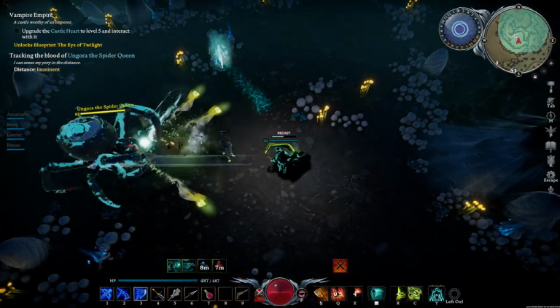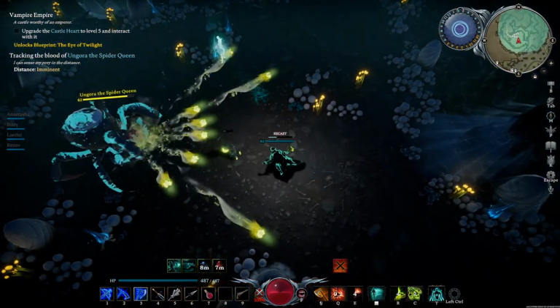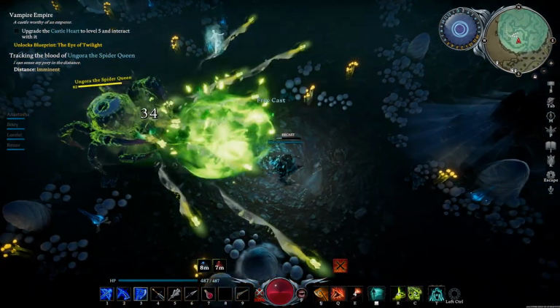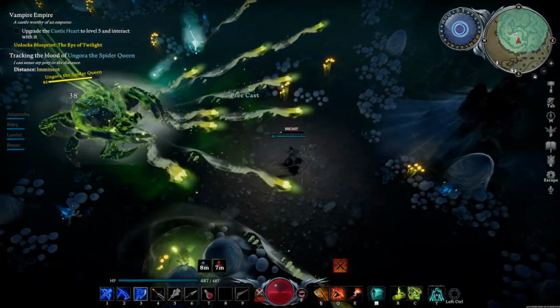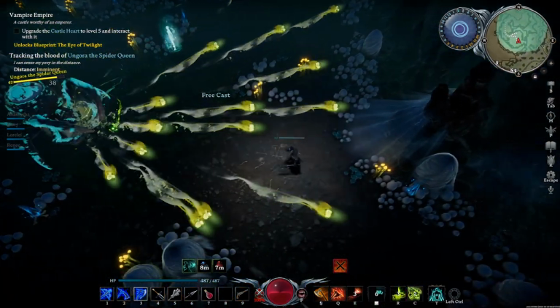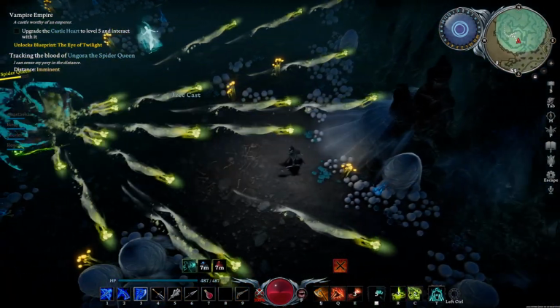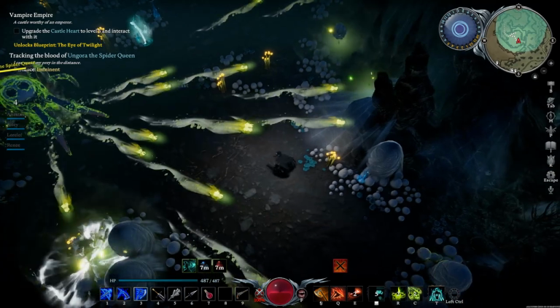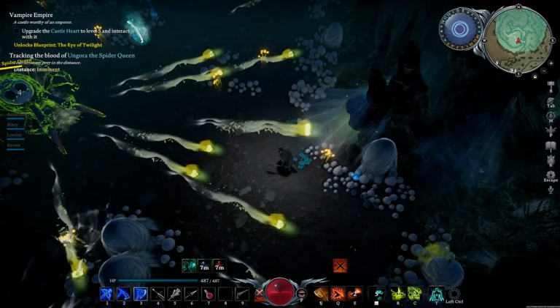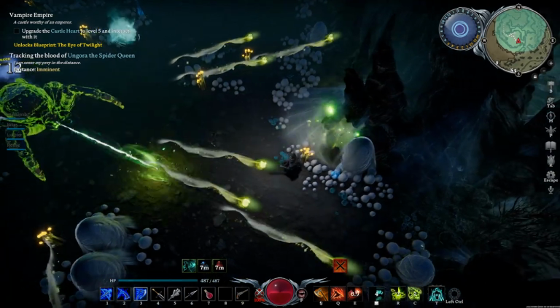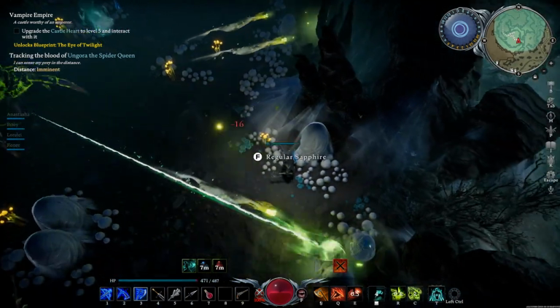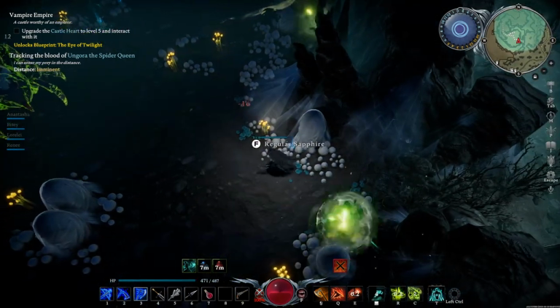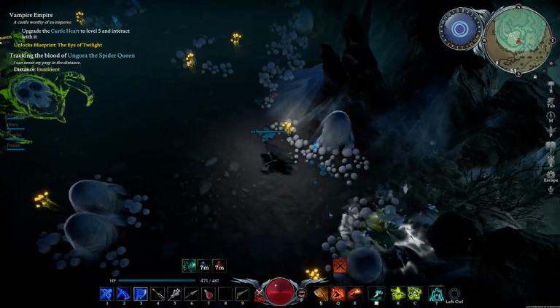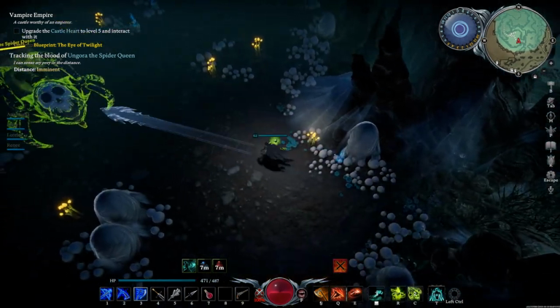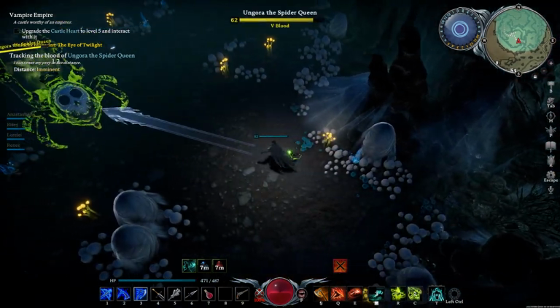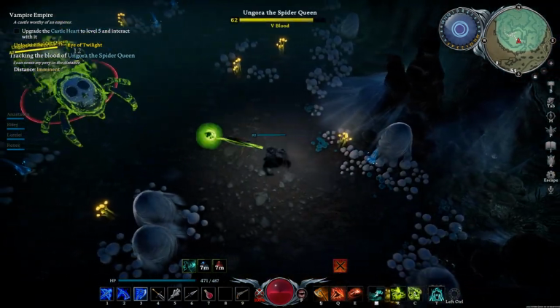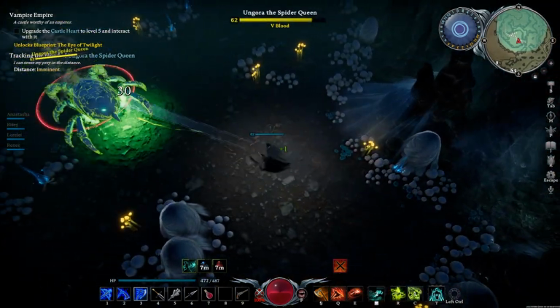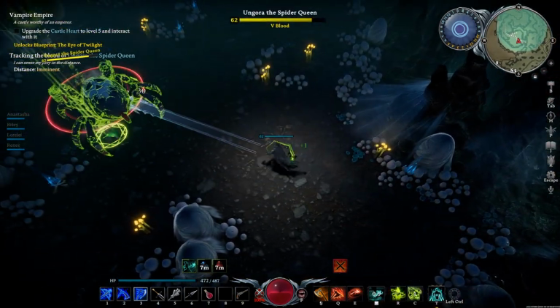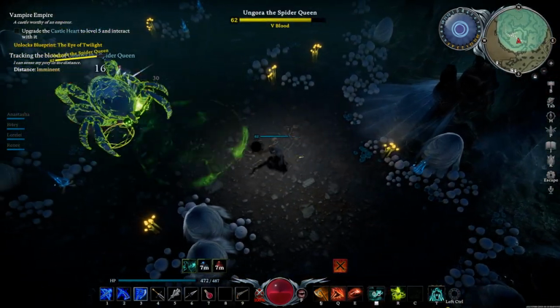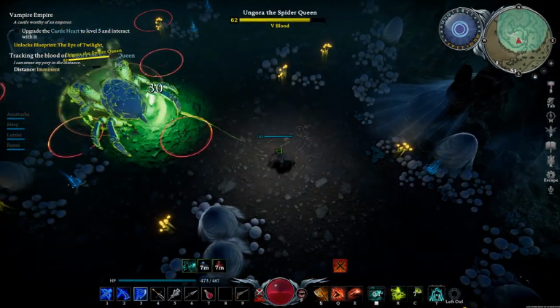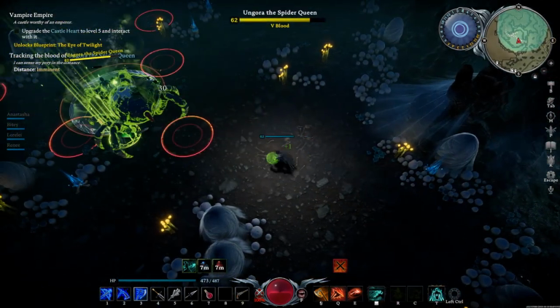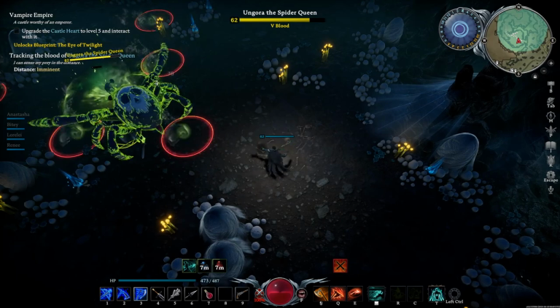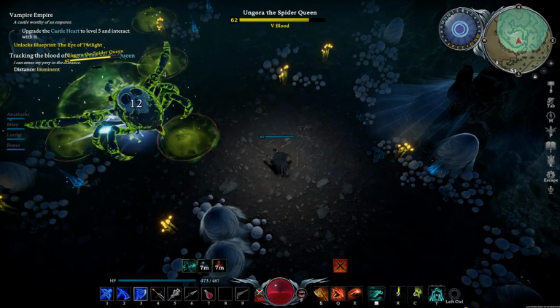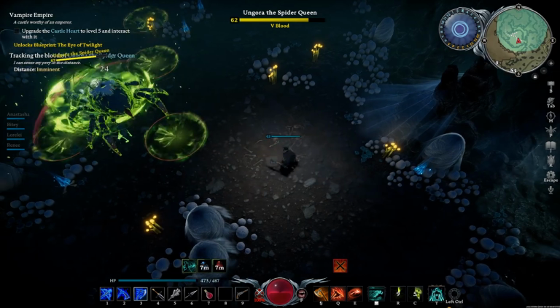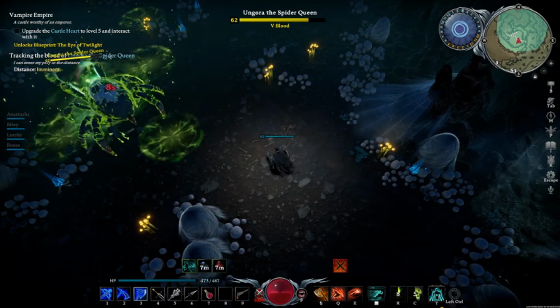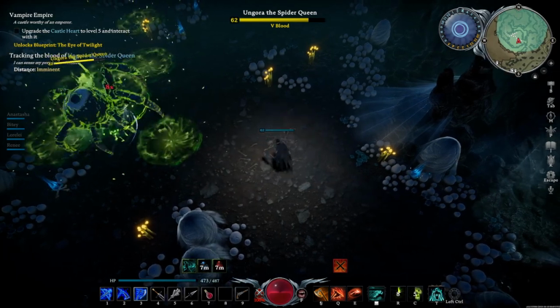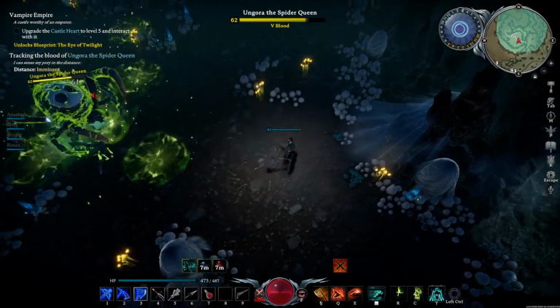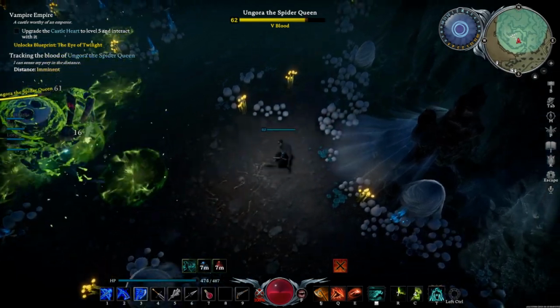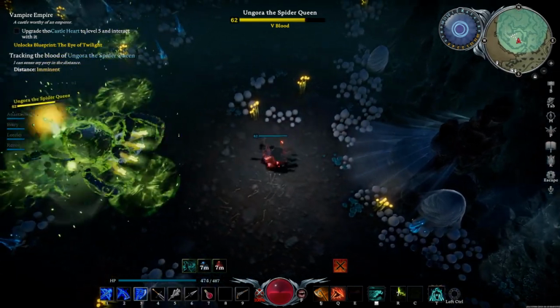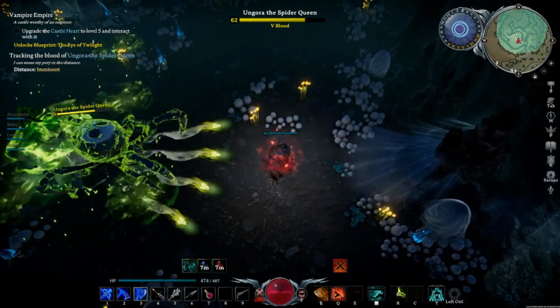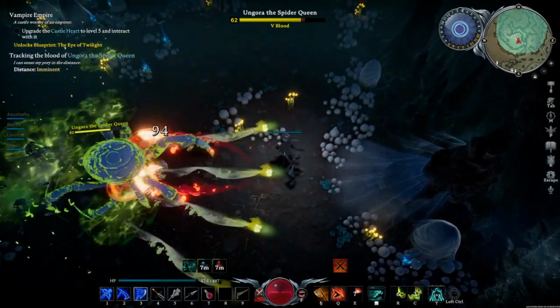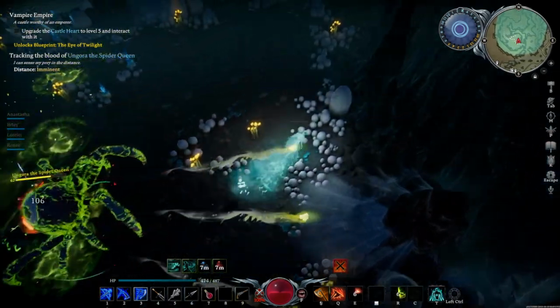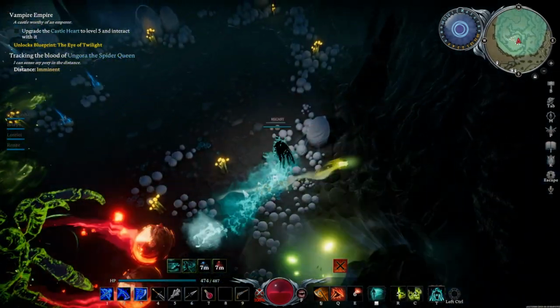Her first attack is shooting poison darts in a fan towards you. They are fairly easy to dodge, but if you do get hit, it just knocks you back a little bit and does a small amount of damage.